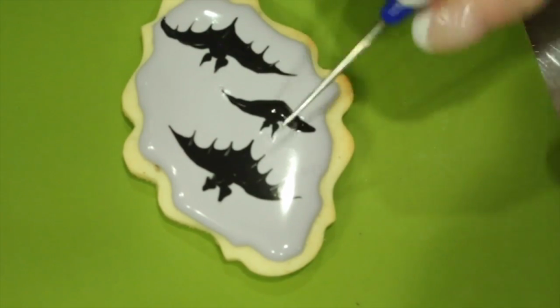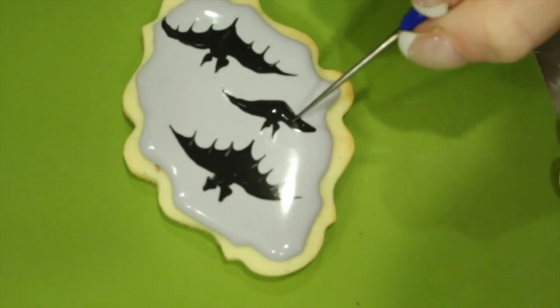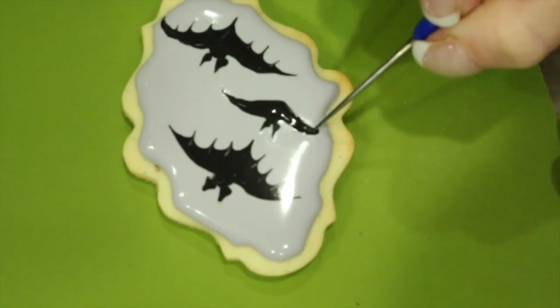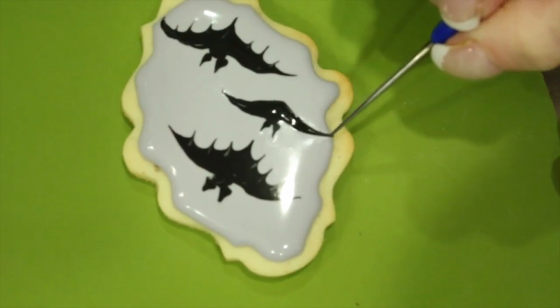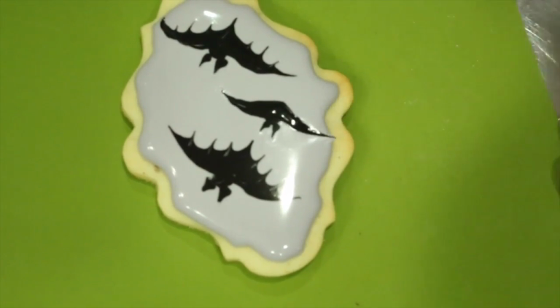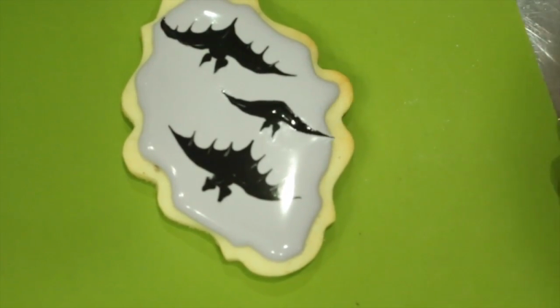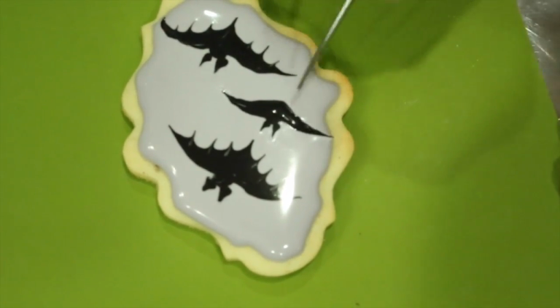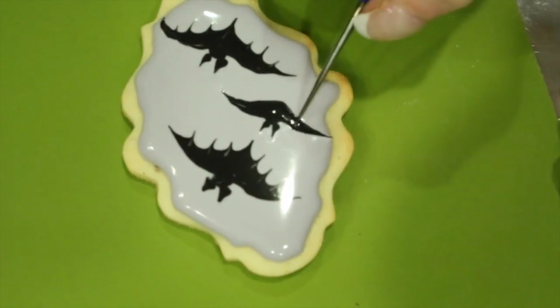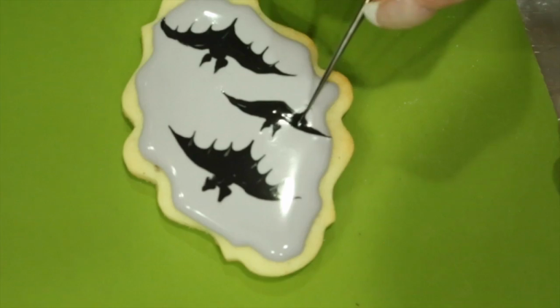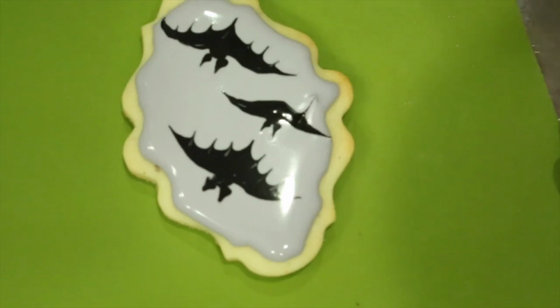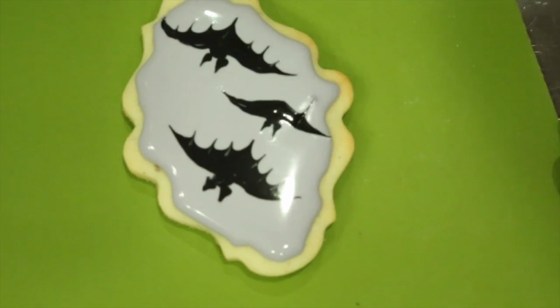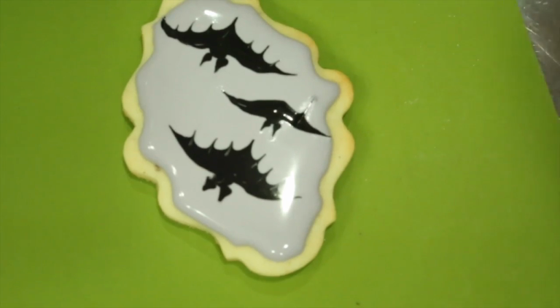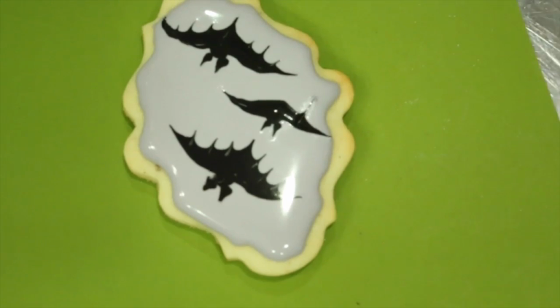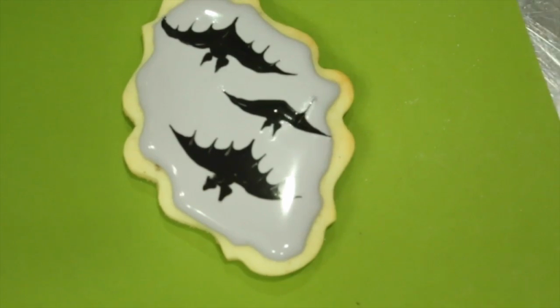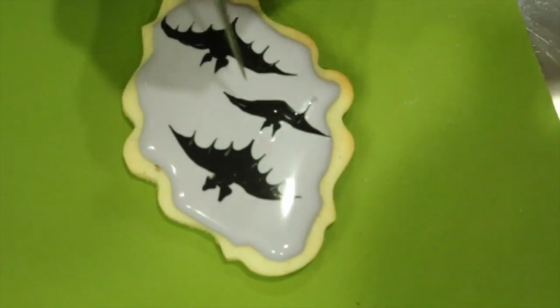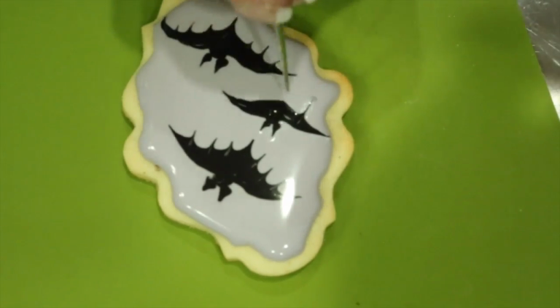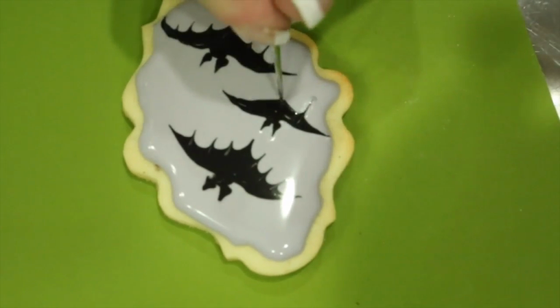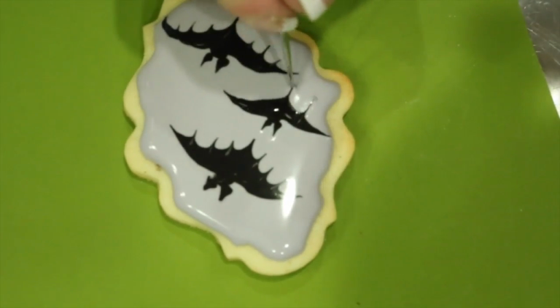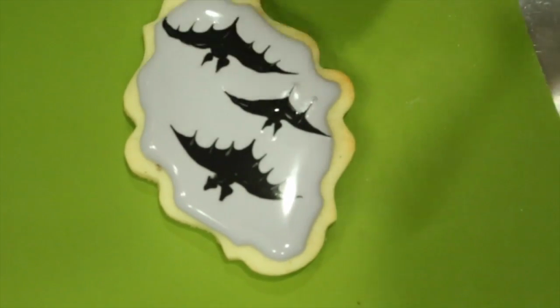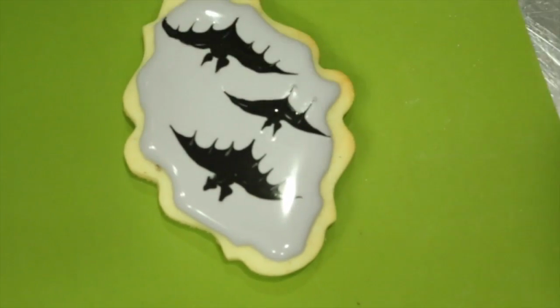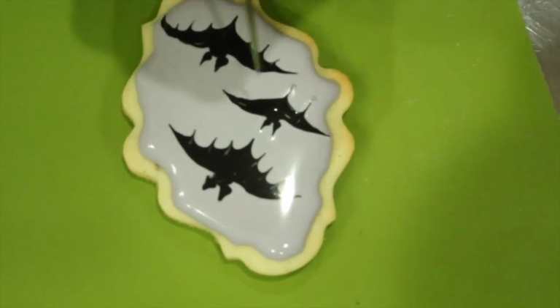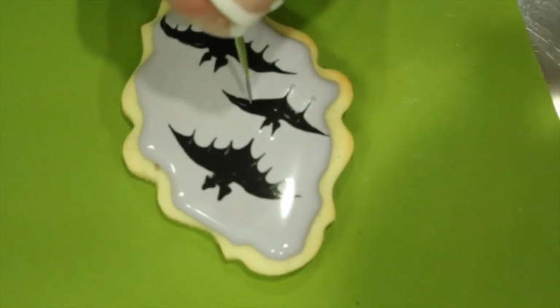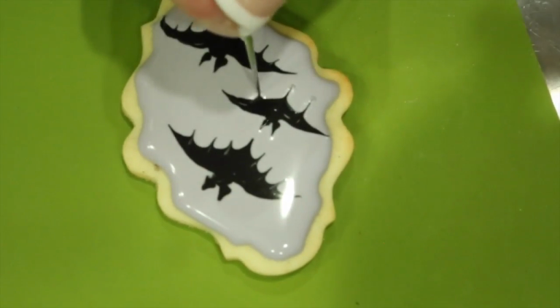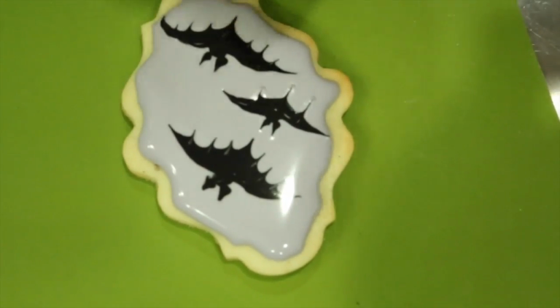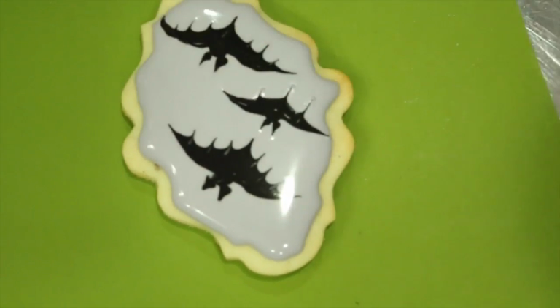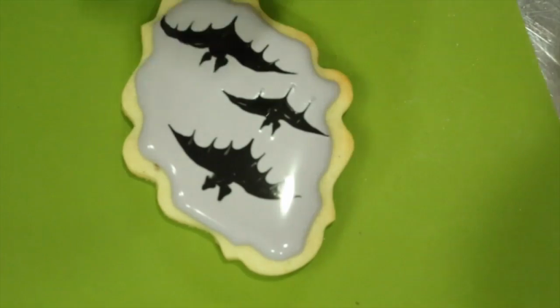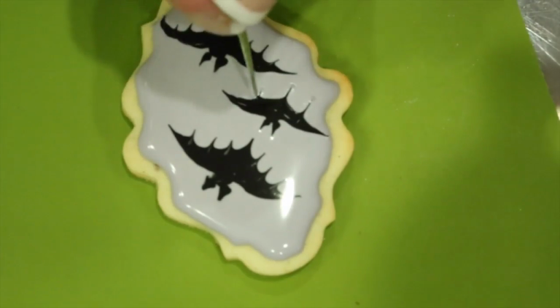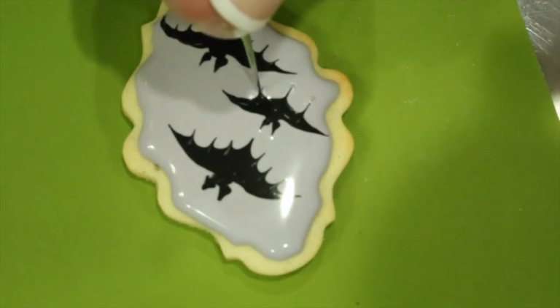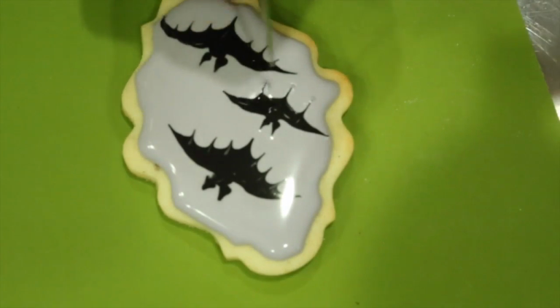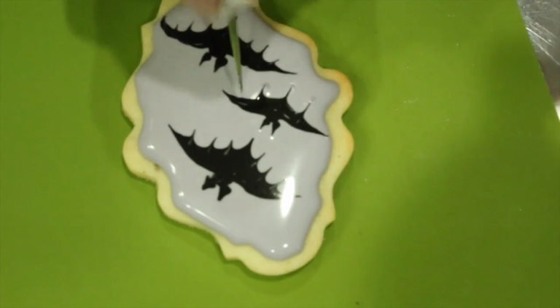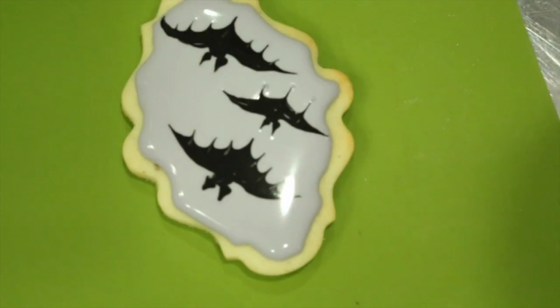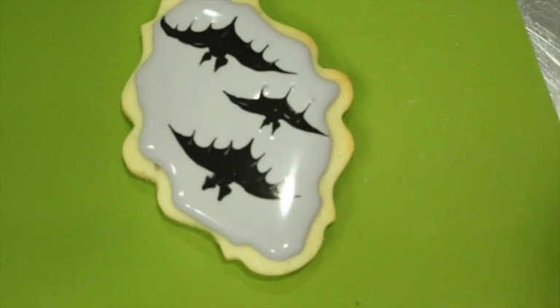Once you're satisfied with your bat, go ahead and place the cookie in a dehydrator or in front of a fan for two hours, afterwards letting it dry overnight.